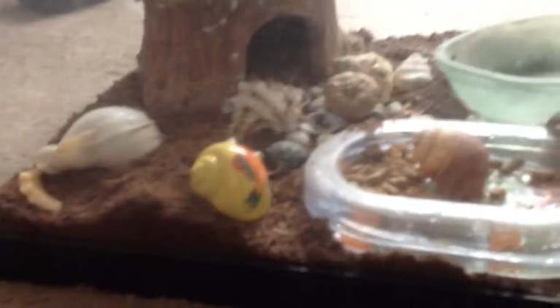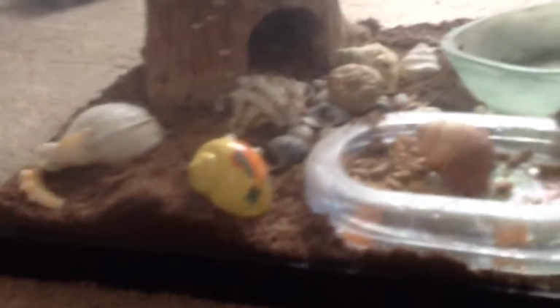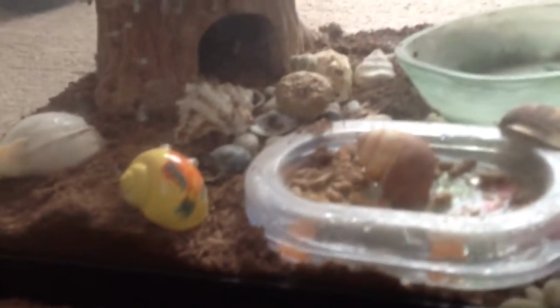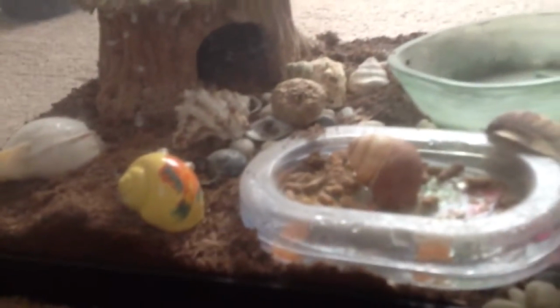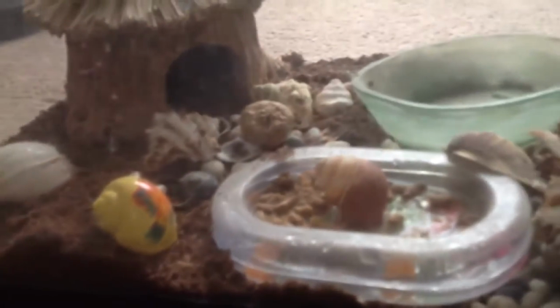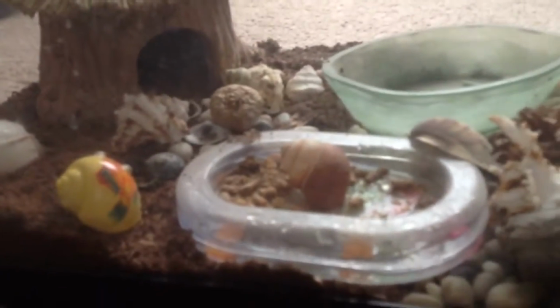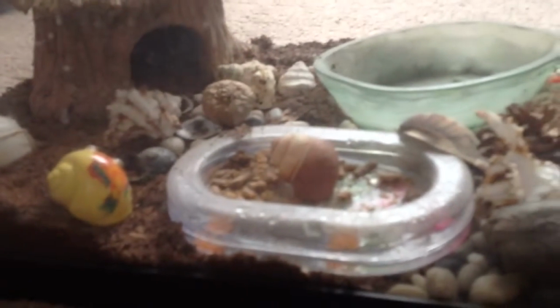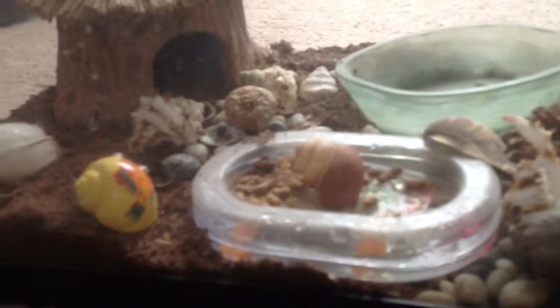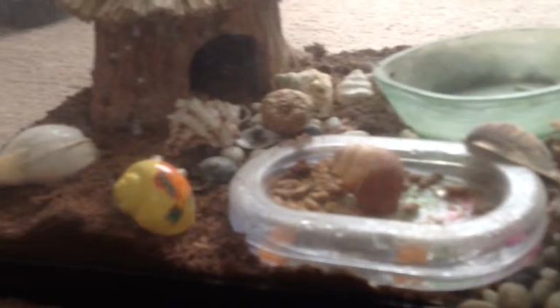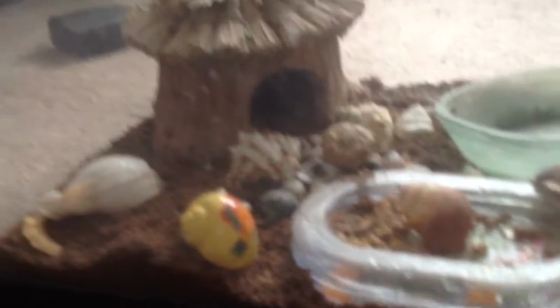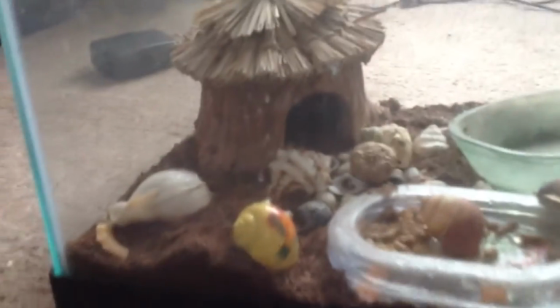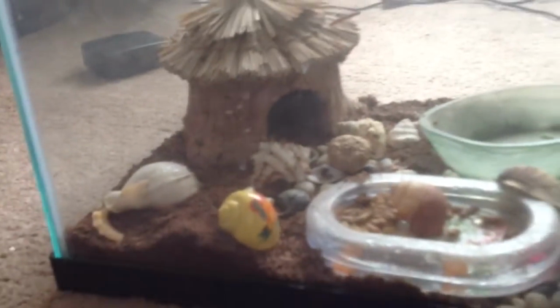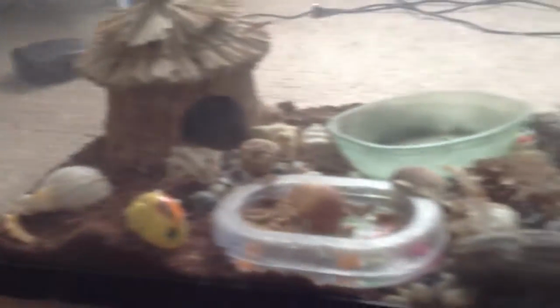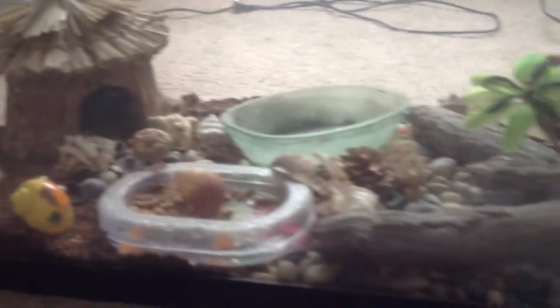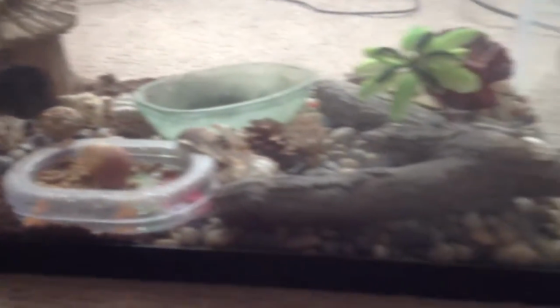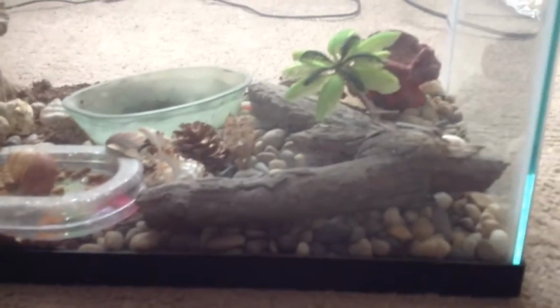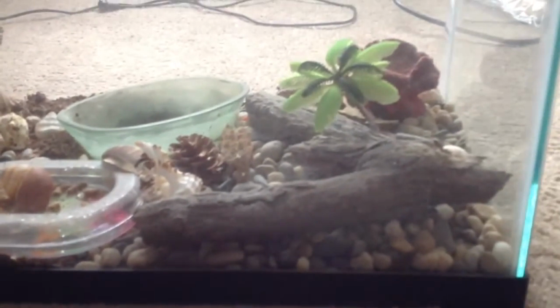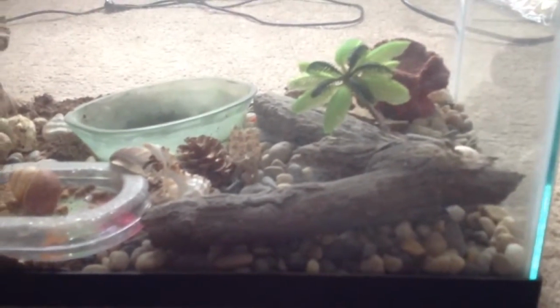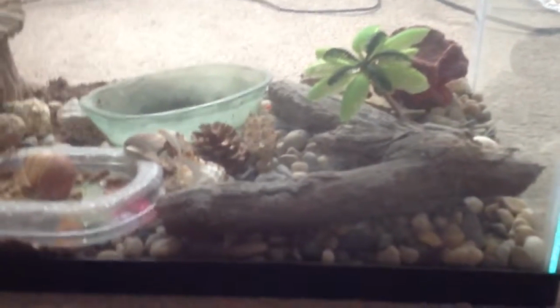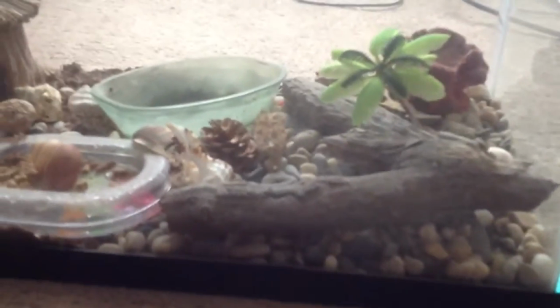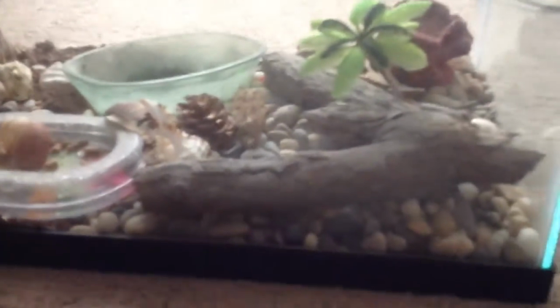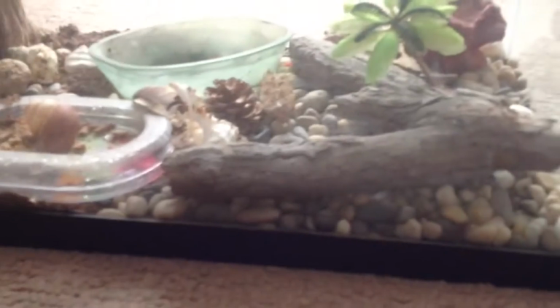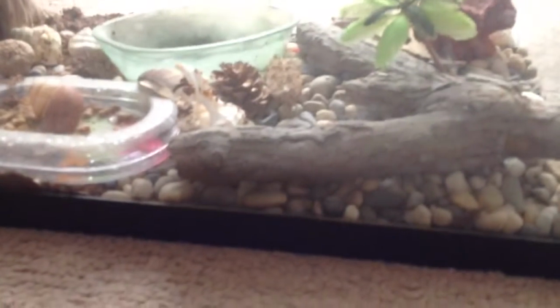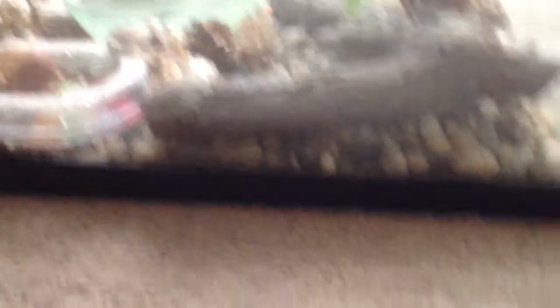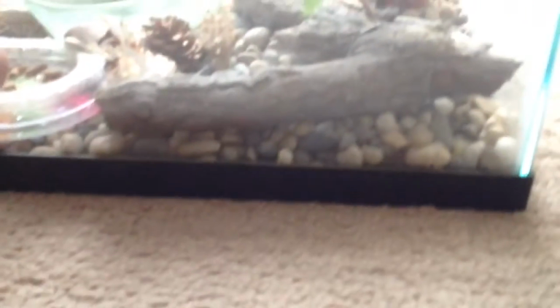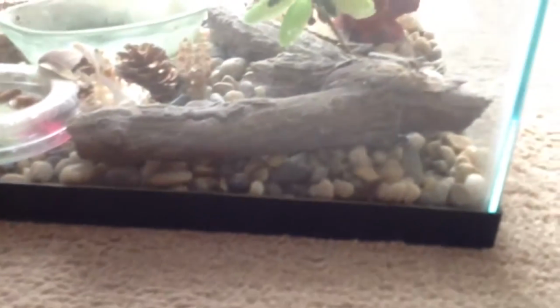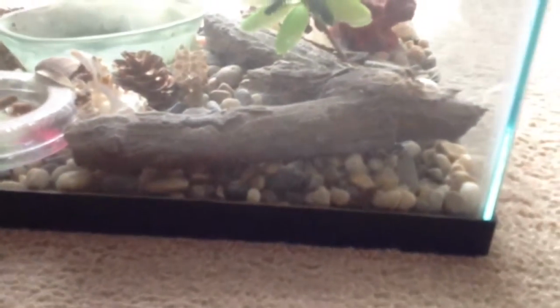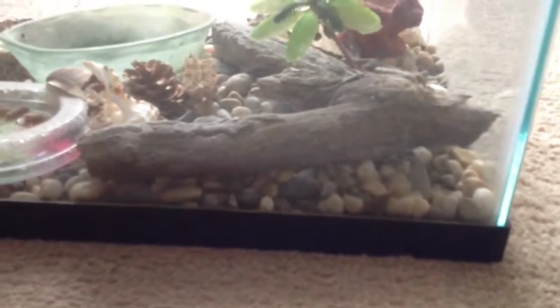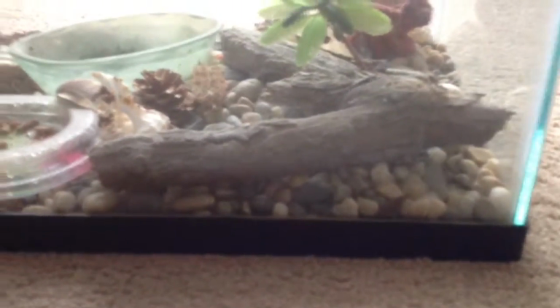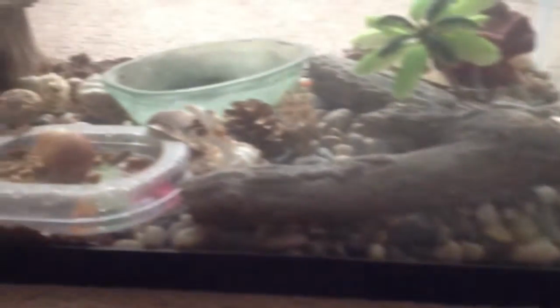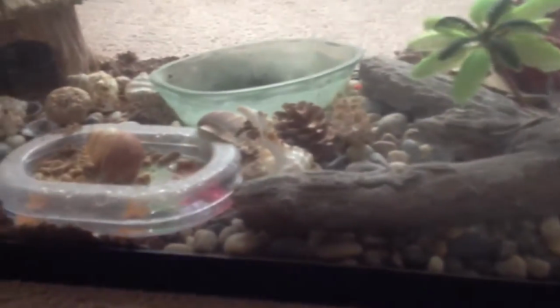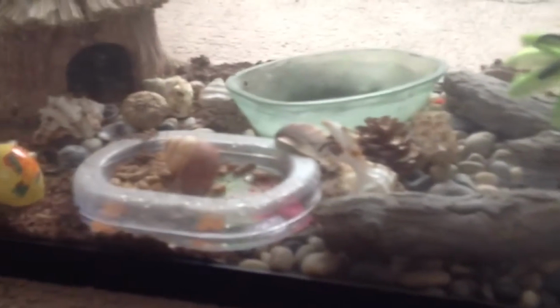I can't remember their names, but as a kid I really enjoyed having them. They weren't very active, but they would still crawl around sometimes.